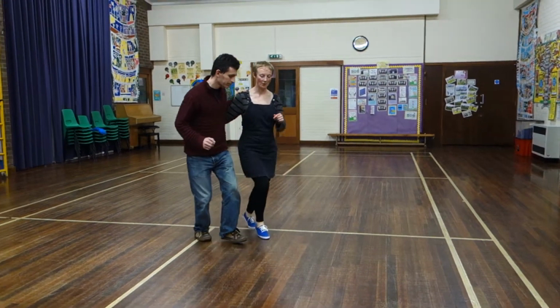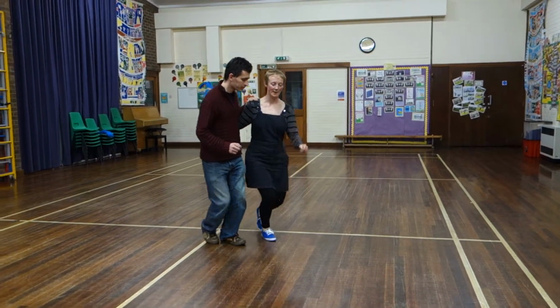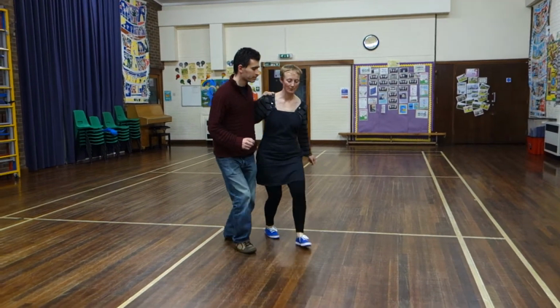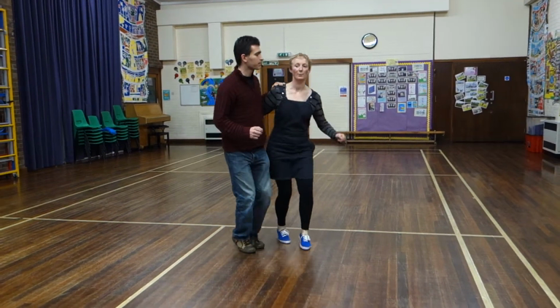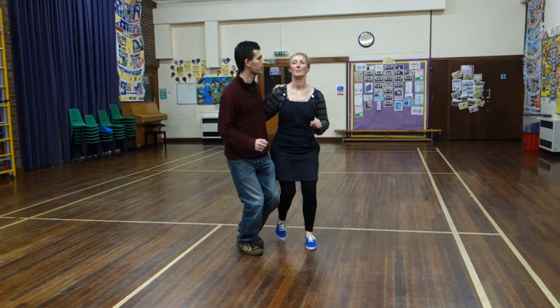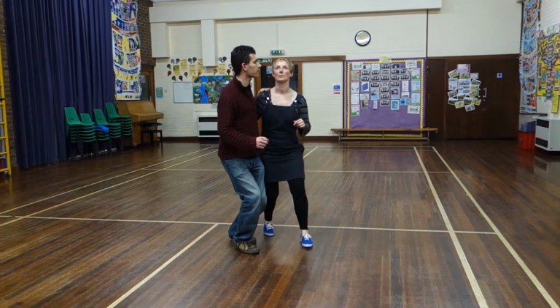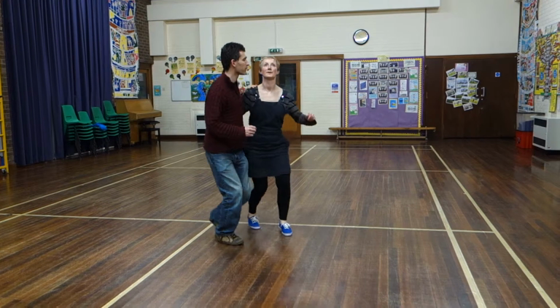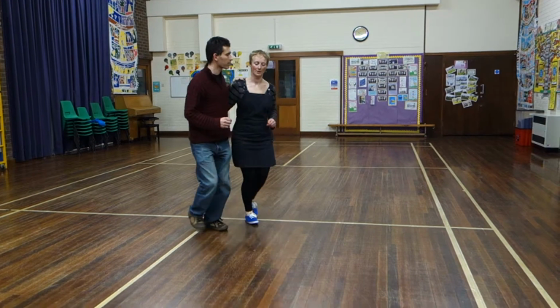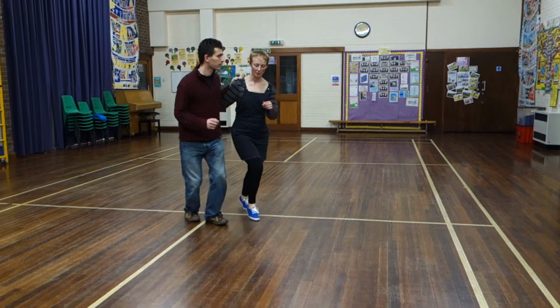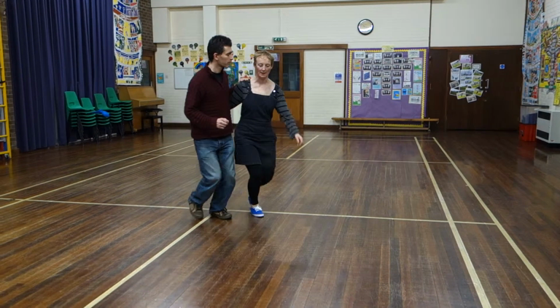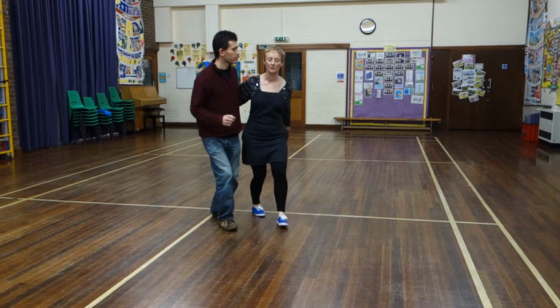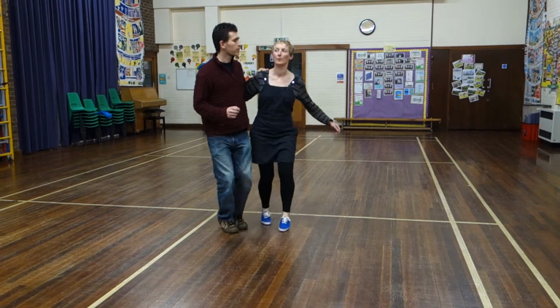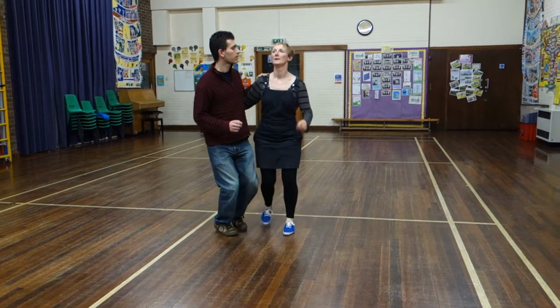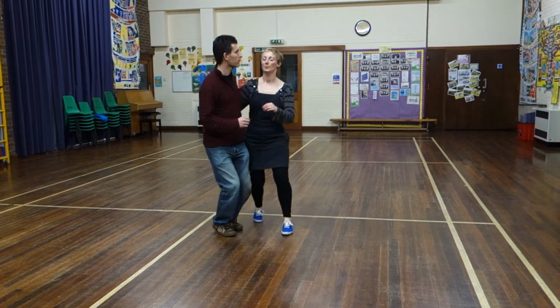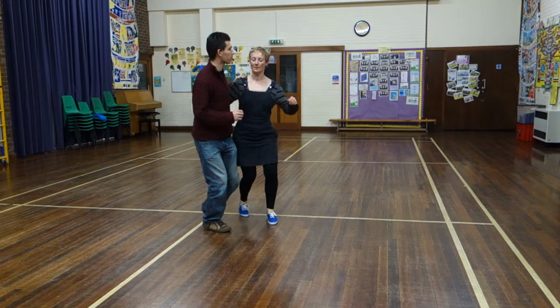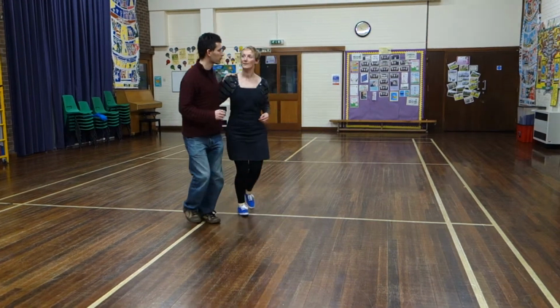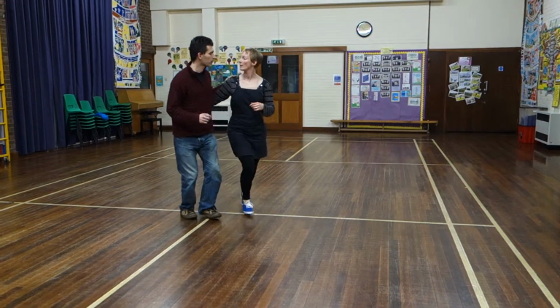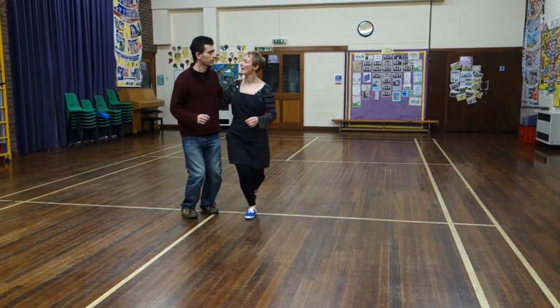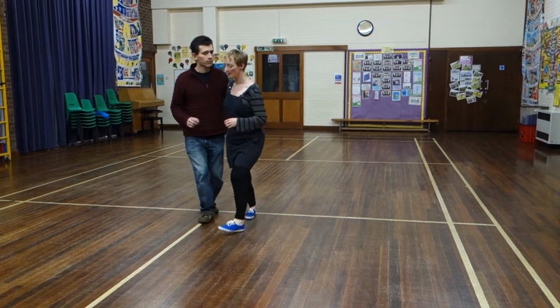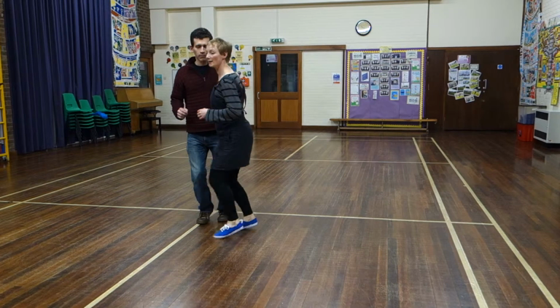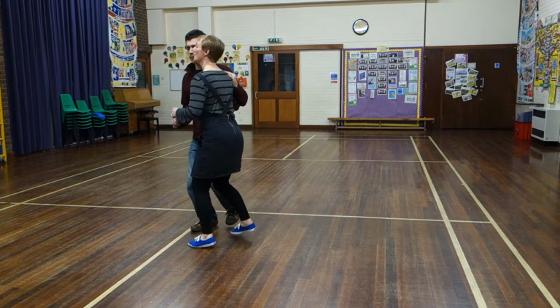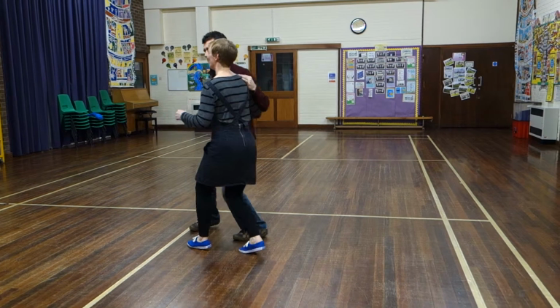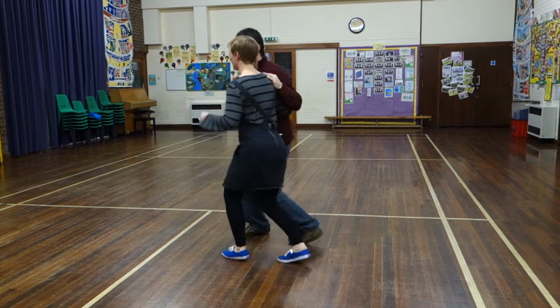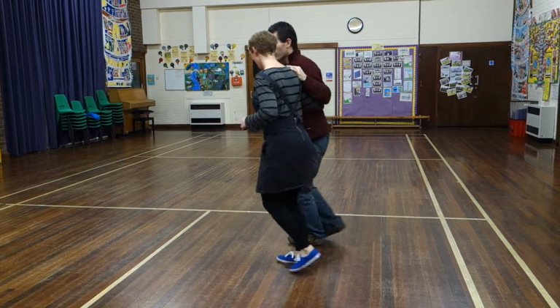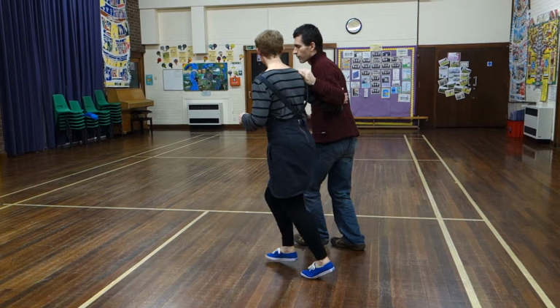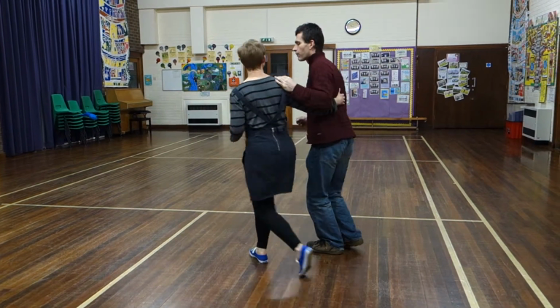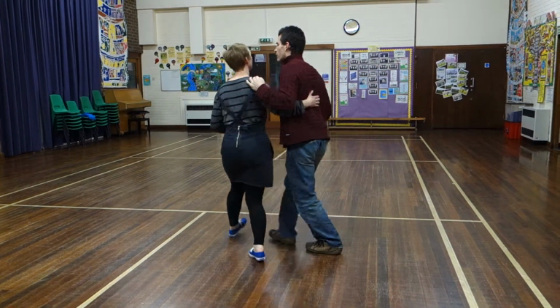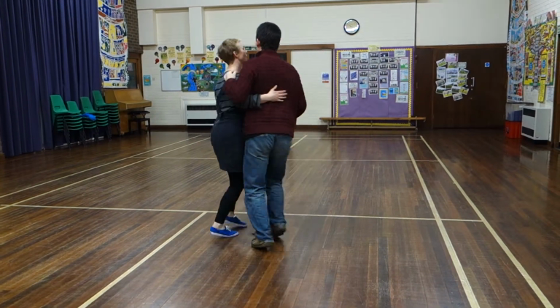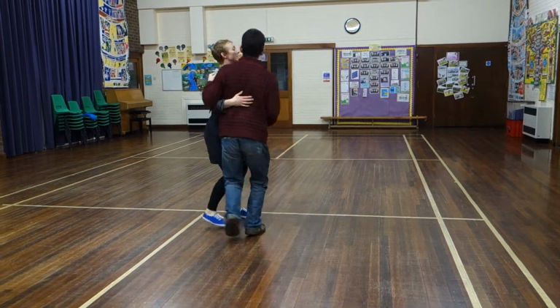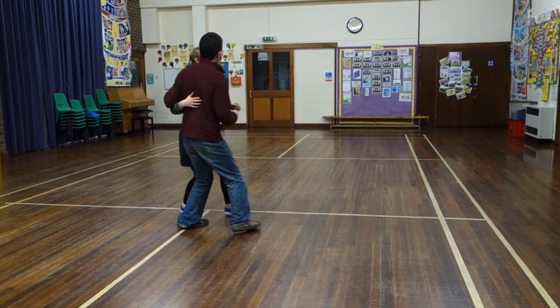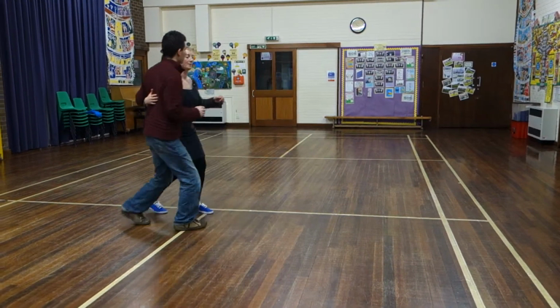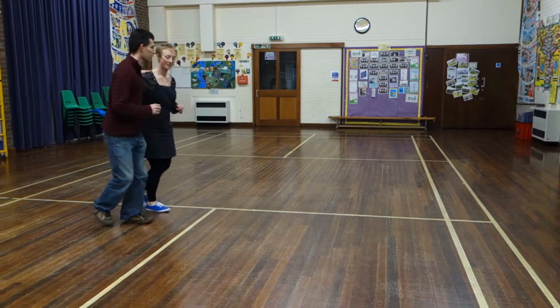Rock, set, triple, set, triple, set. Rock, set, triple, set, triple, set, triple. And then we sort of traveled around a bit. Followers came with us. Triple, triple, triple, set, triple.